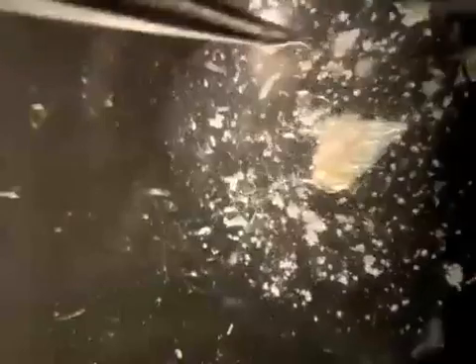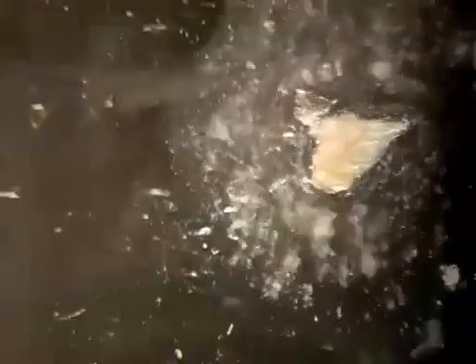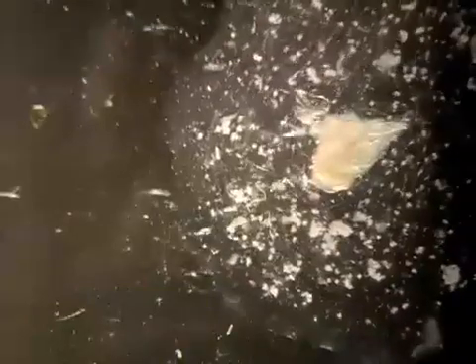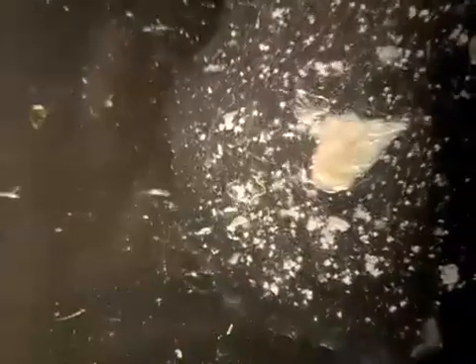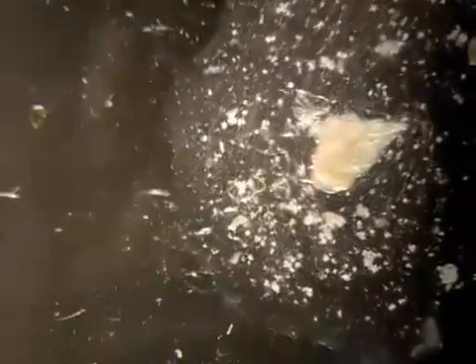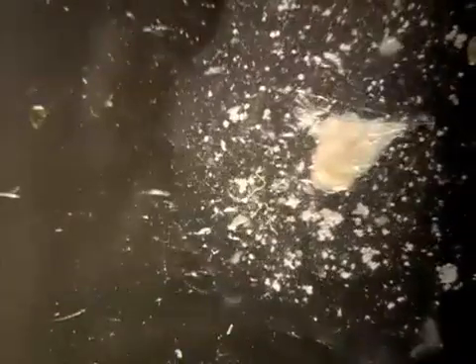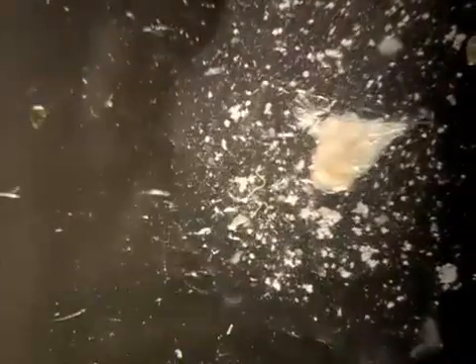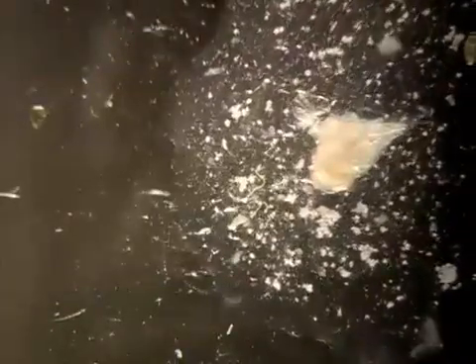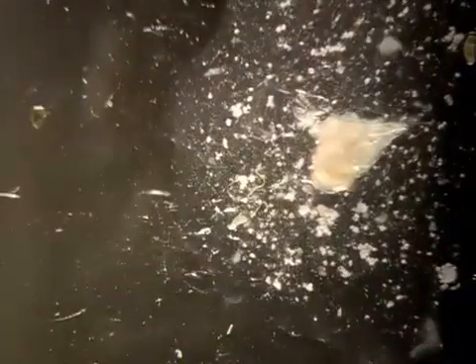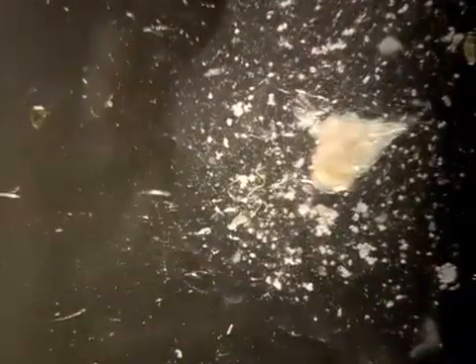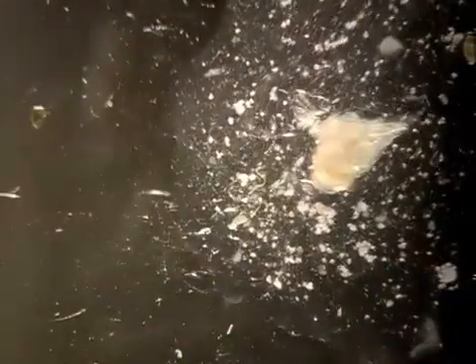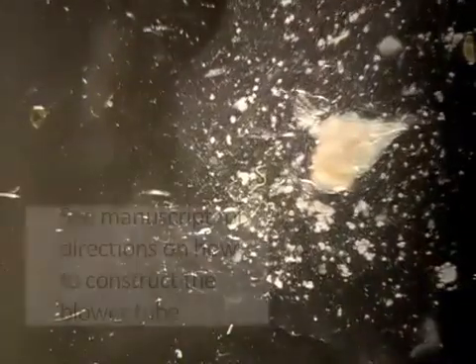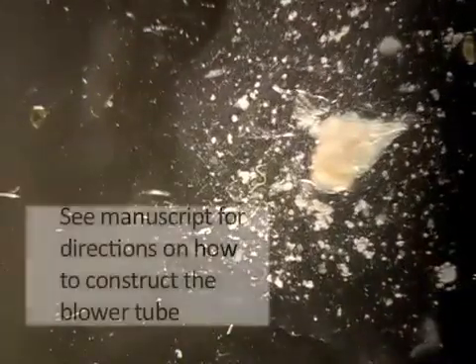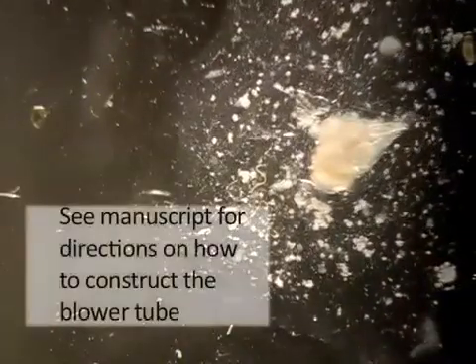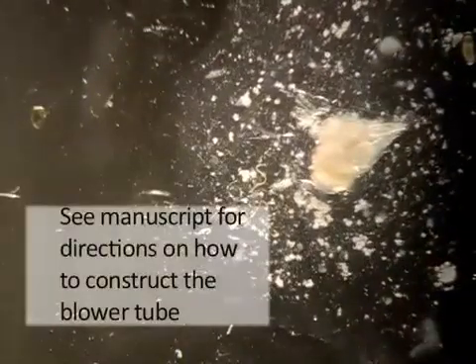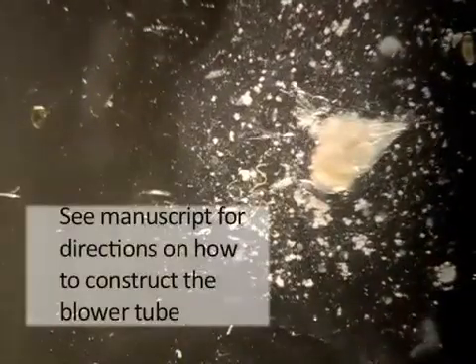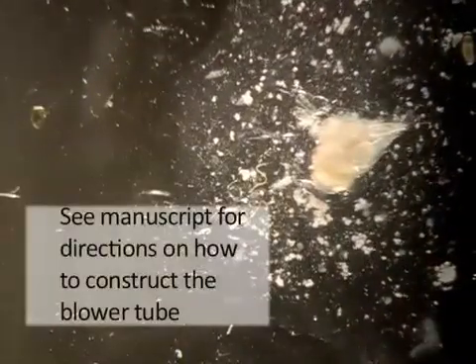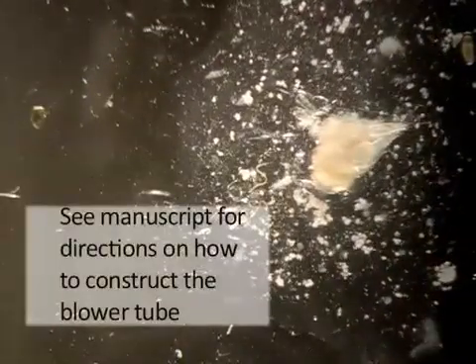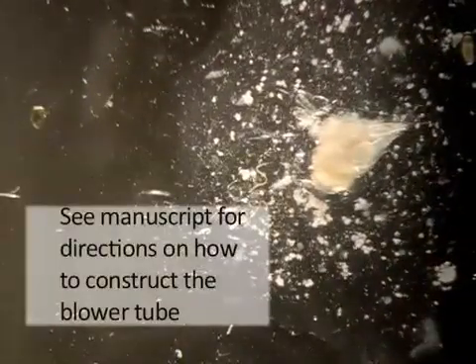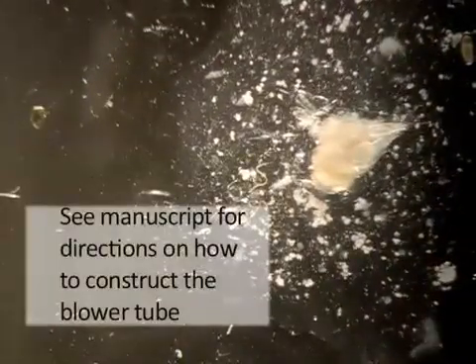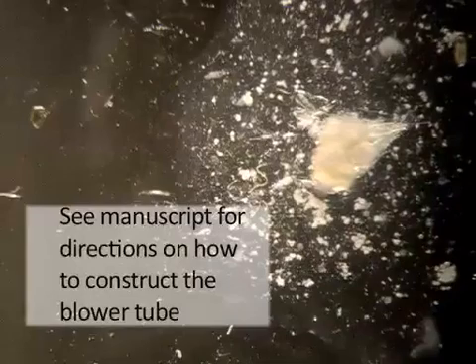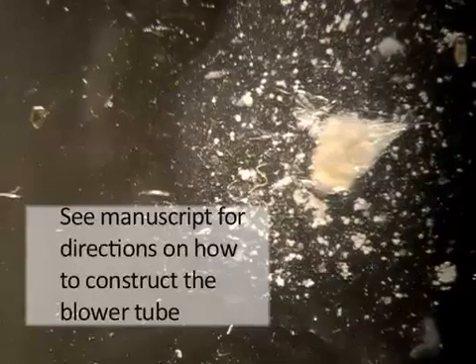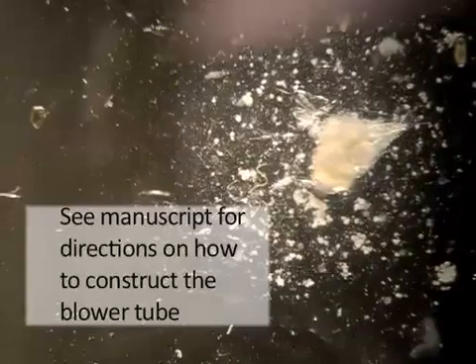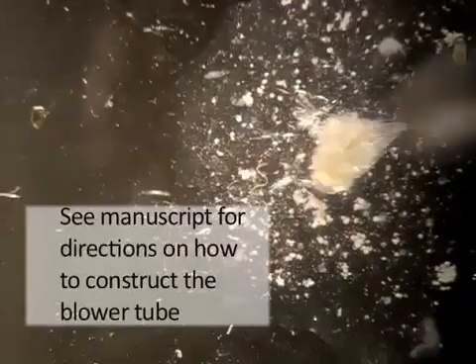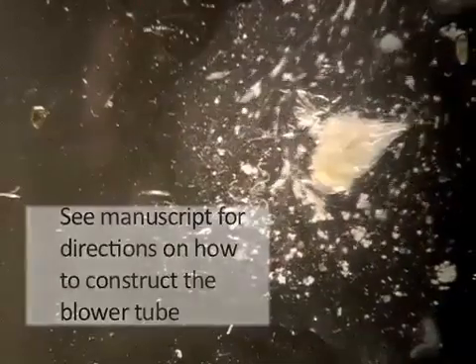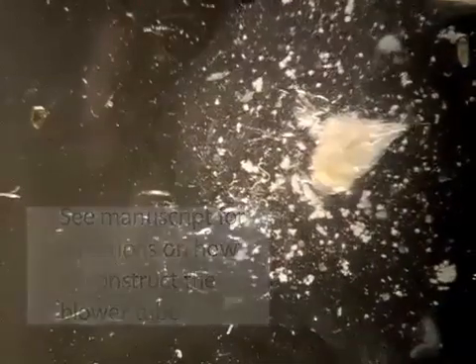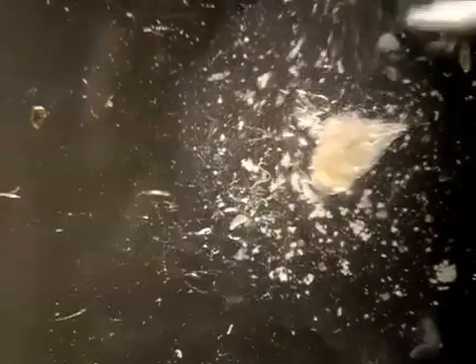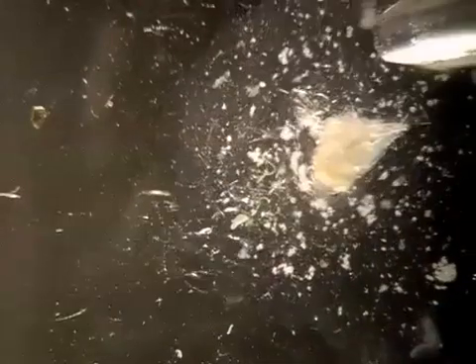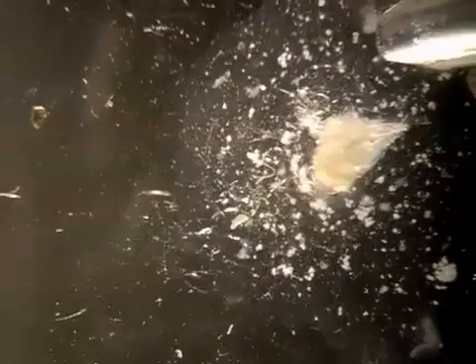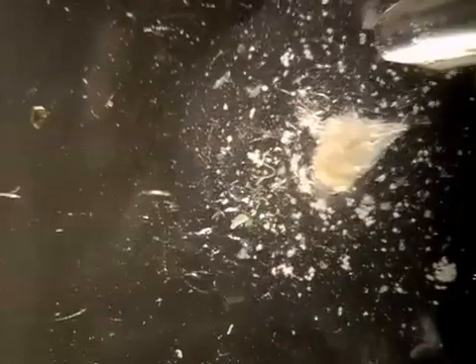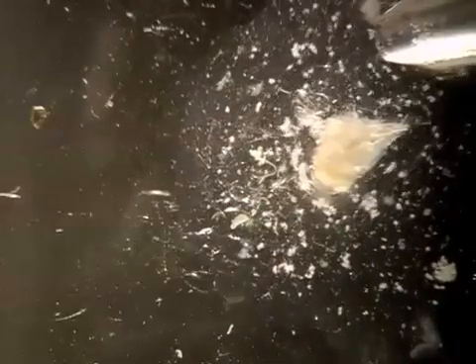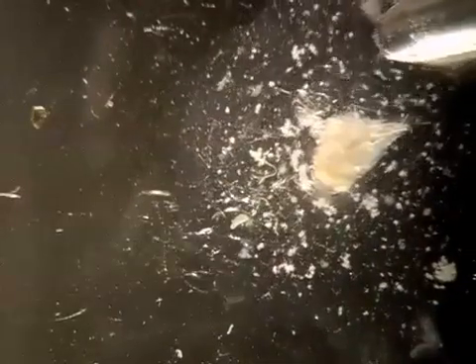Cleaning can be done using the pipette blower tube, and additional PBS should be added as needed, making sure to avoid dehydration.